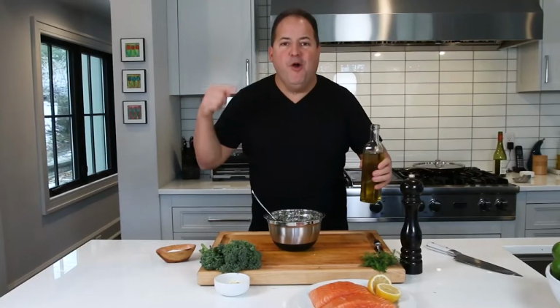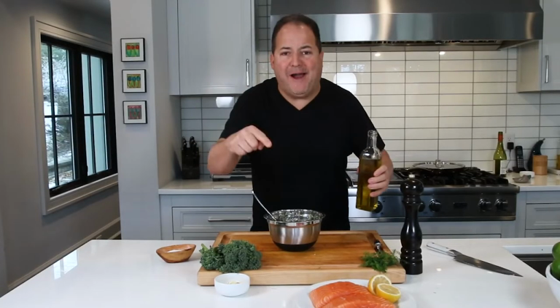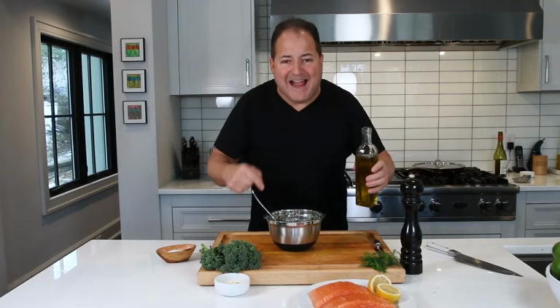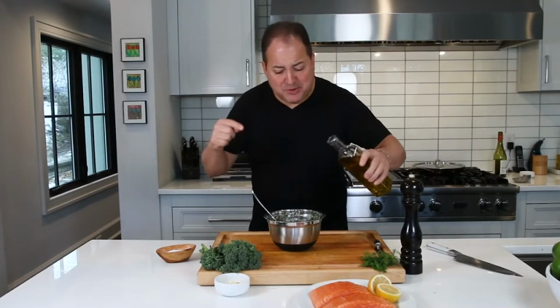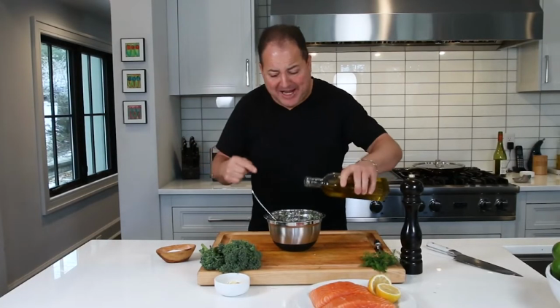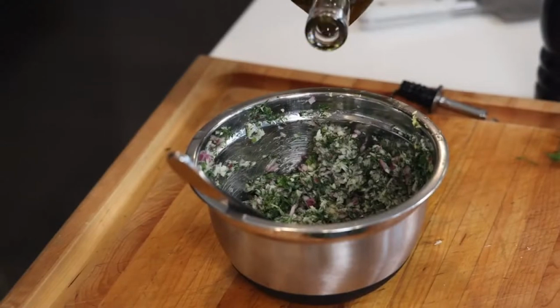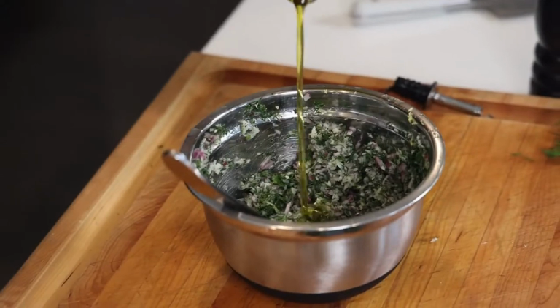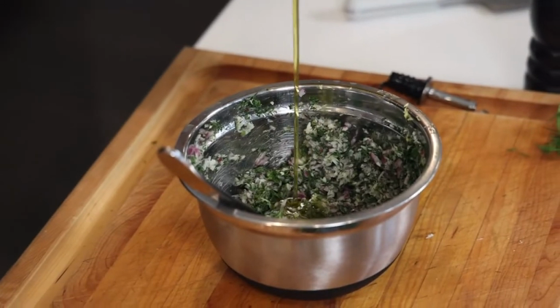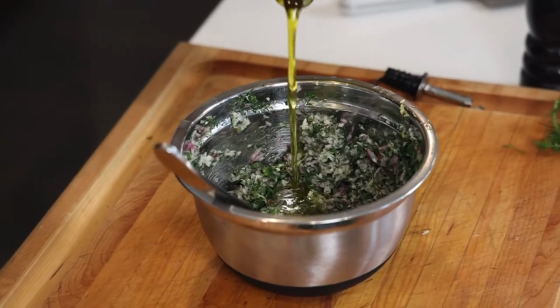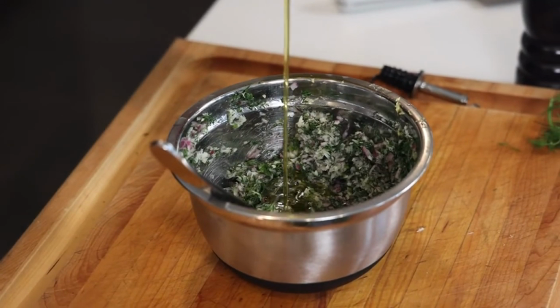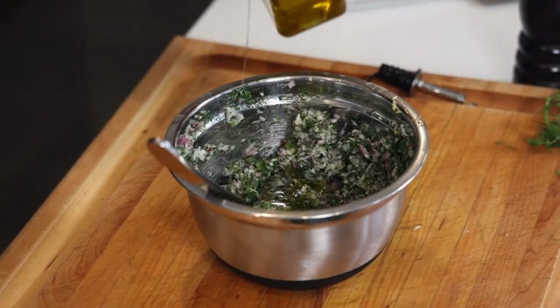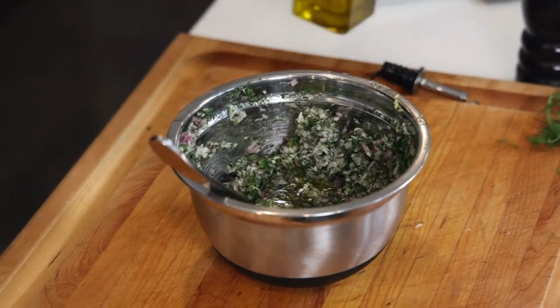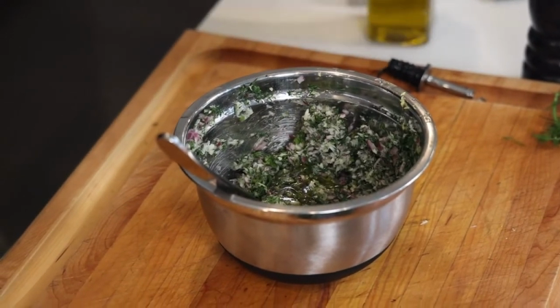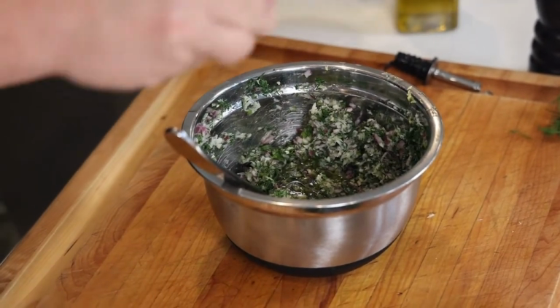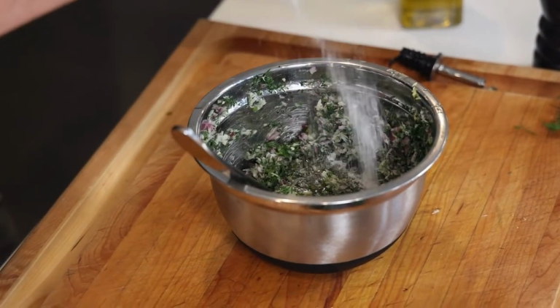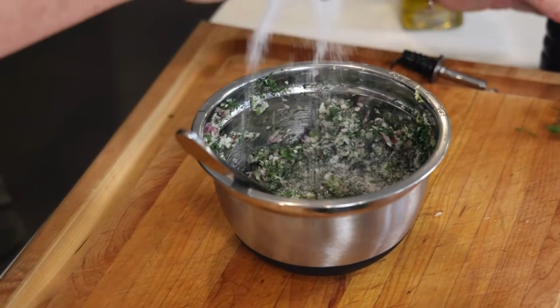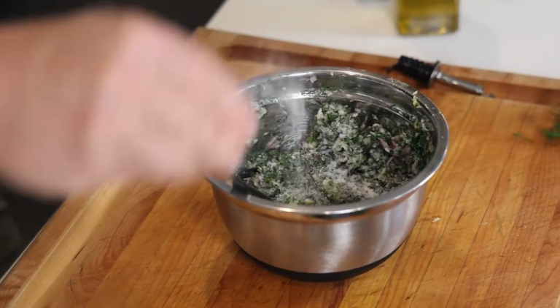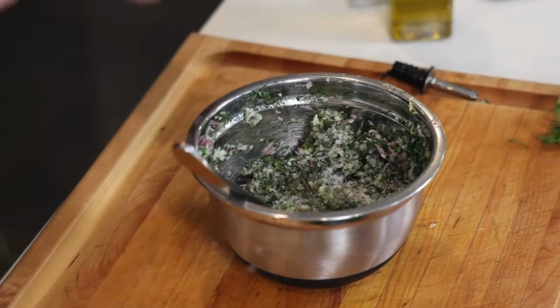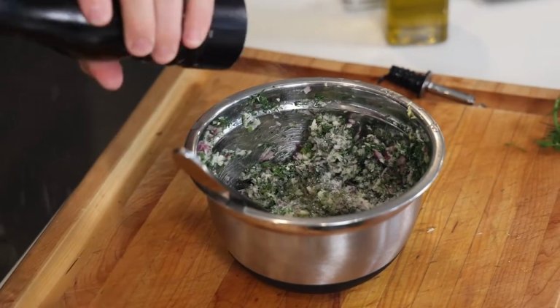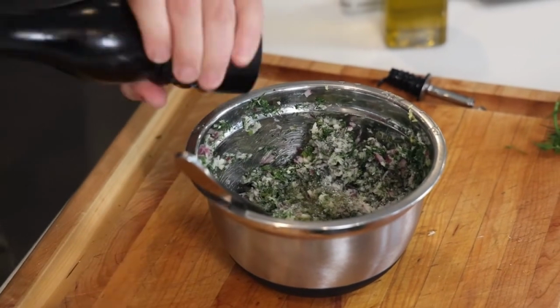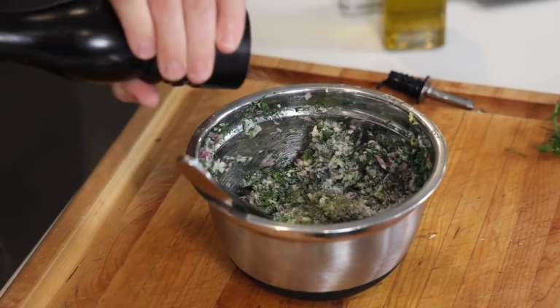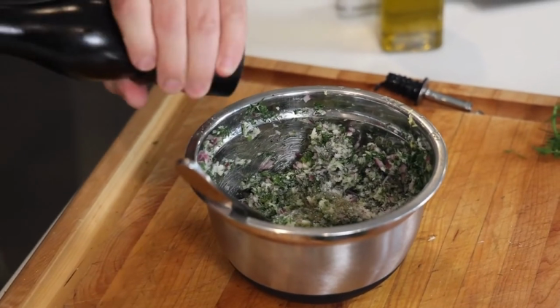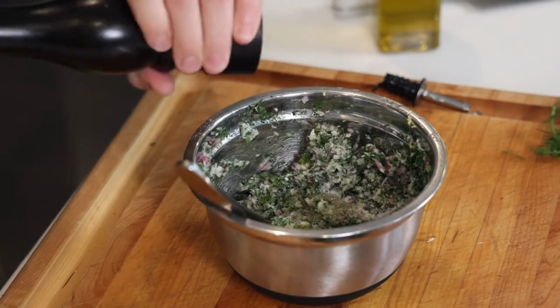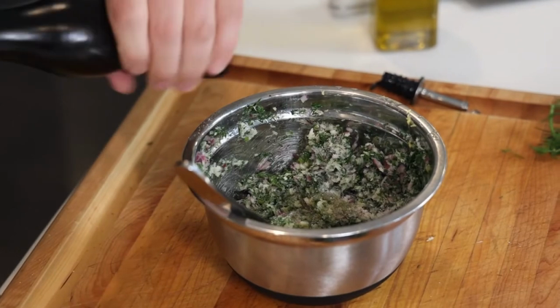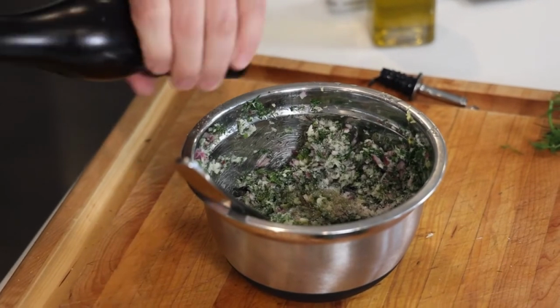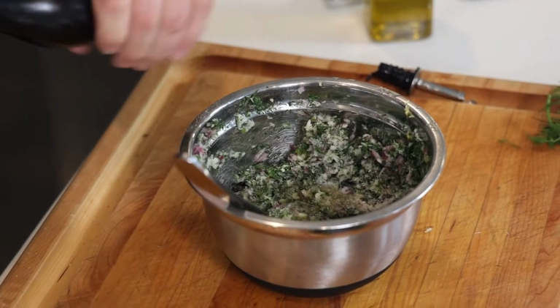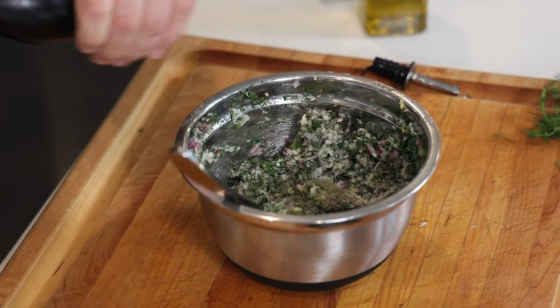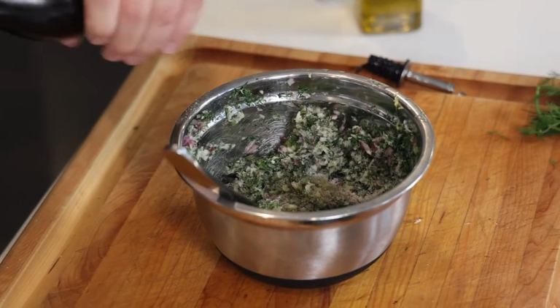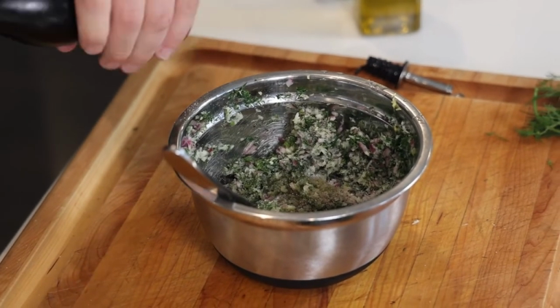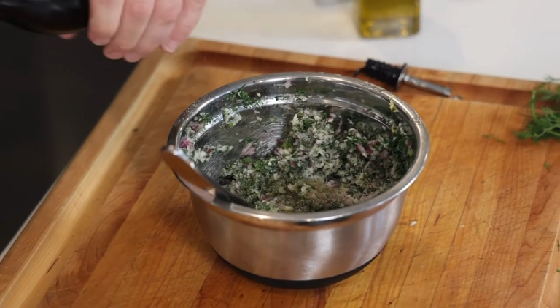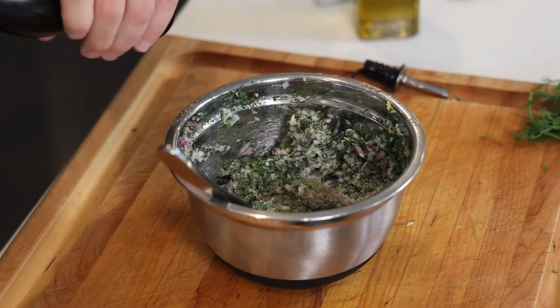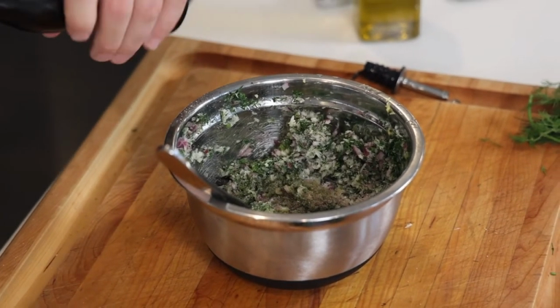Last, we're just going to add some extra virgin olive oil. Season this up with some kosher salt and black pepper, mix it all together, and mound it on top of our salmon fillets.